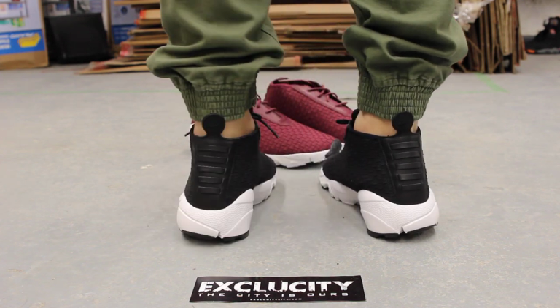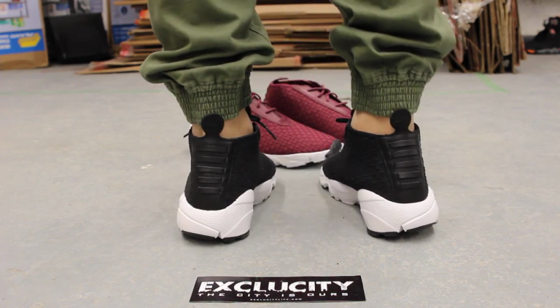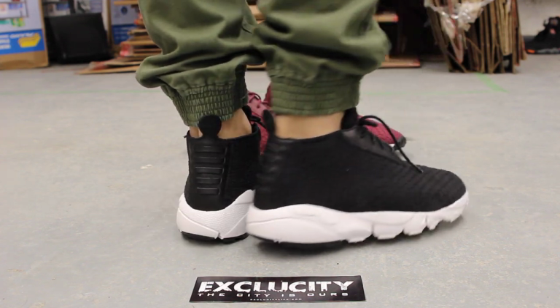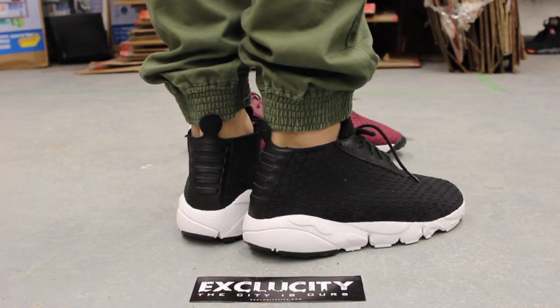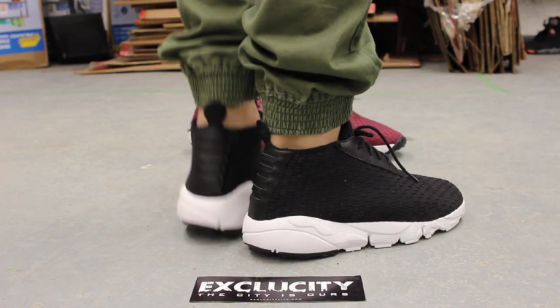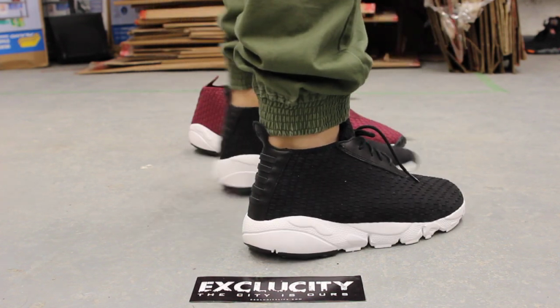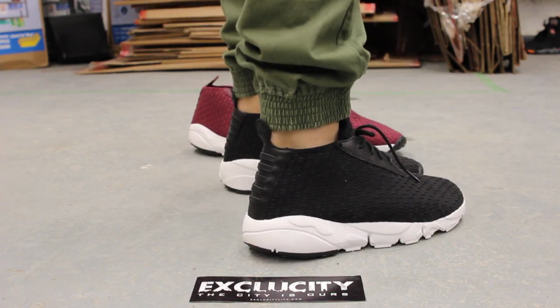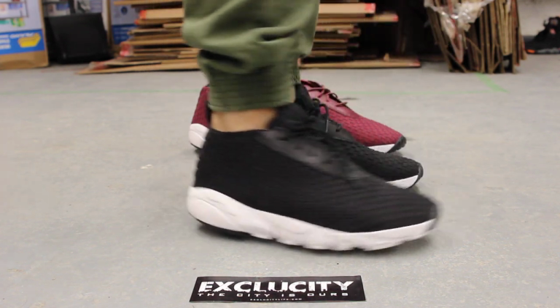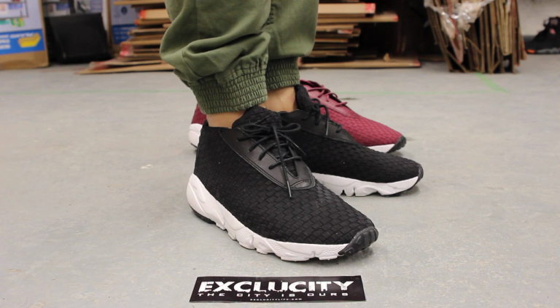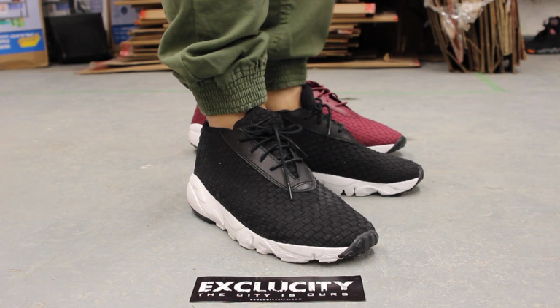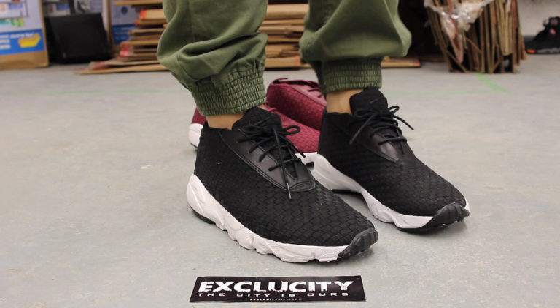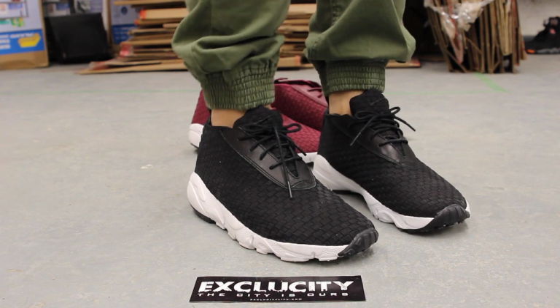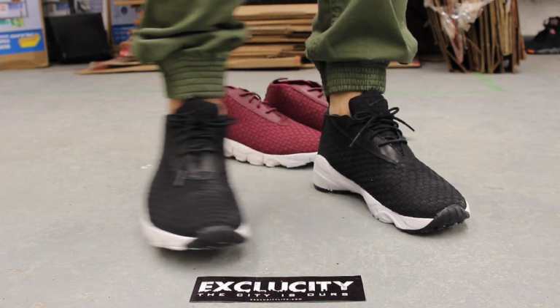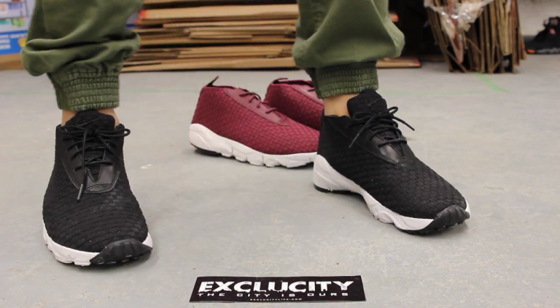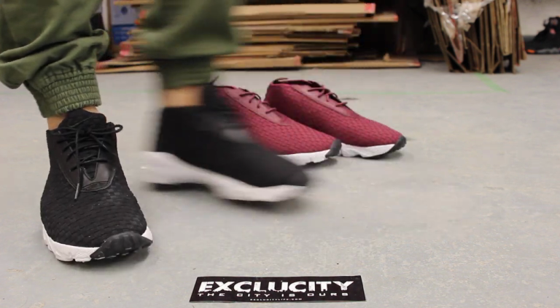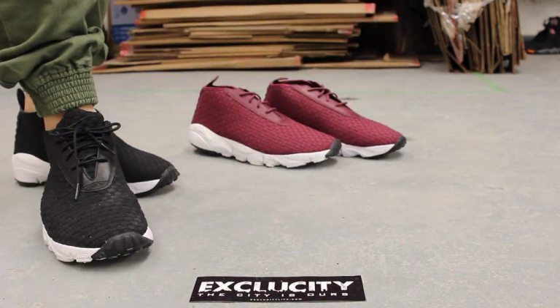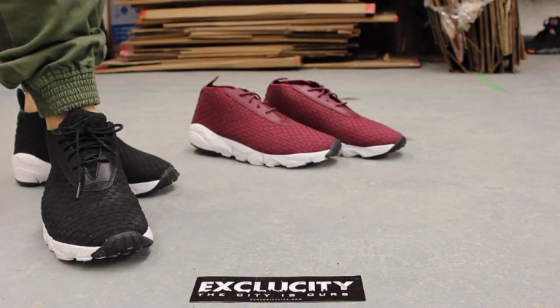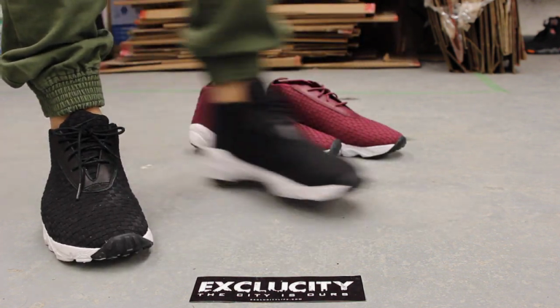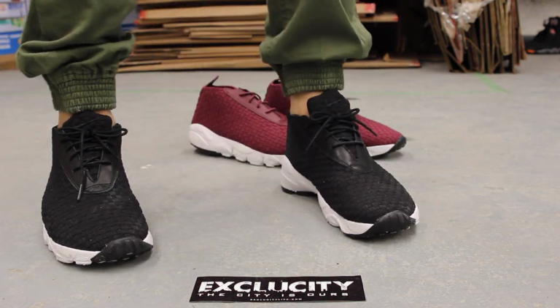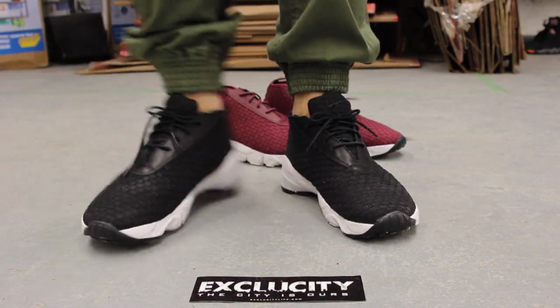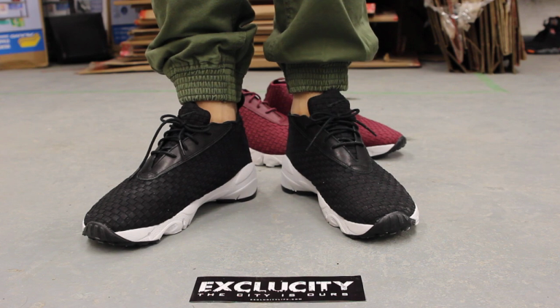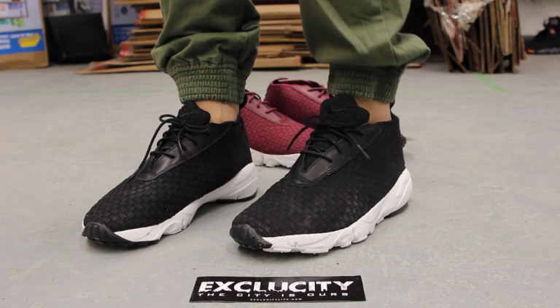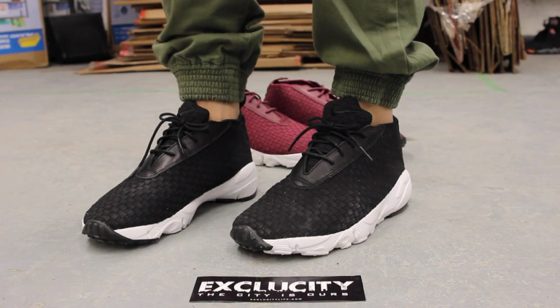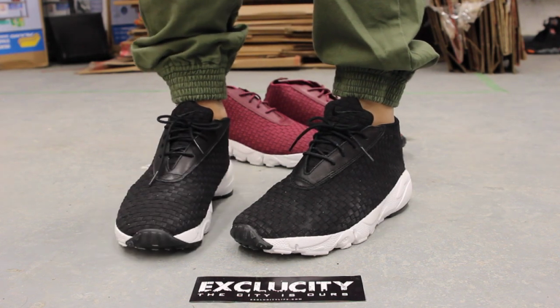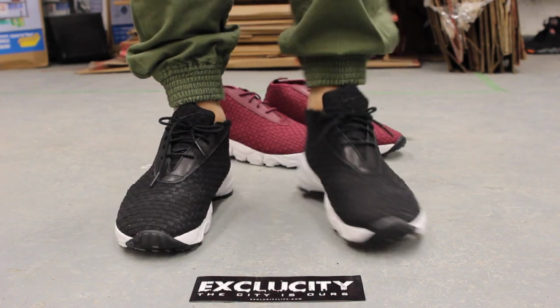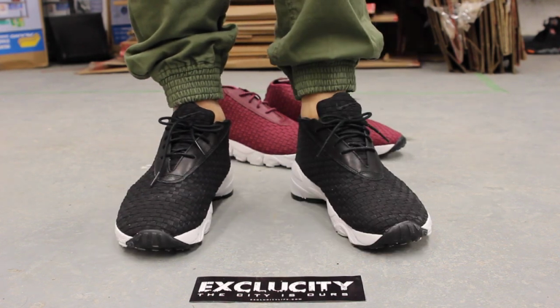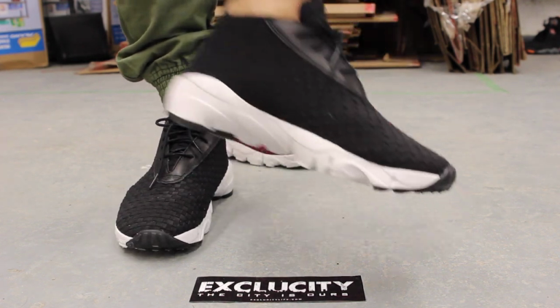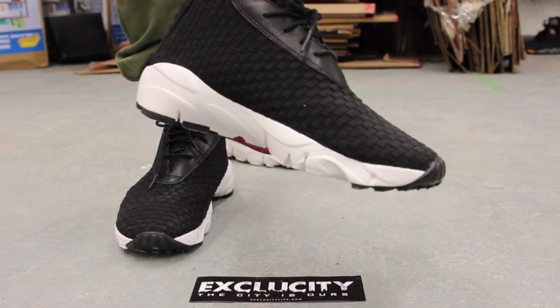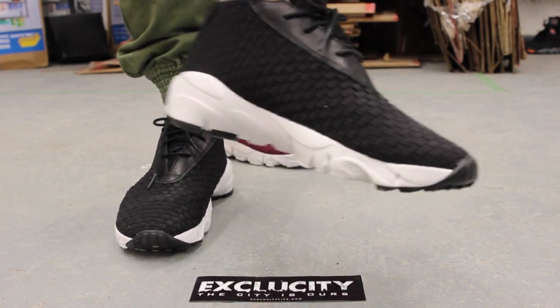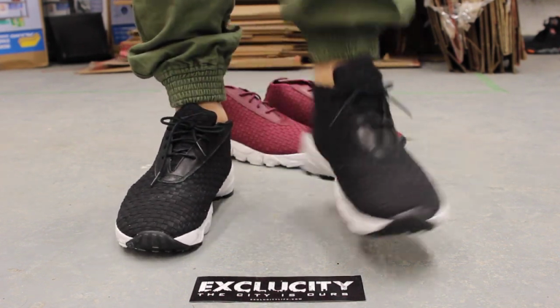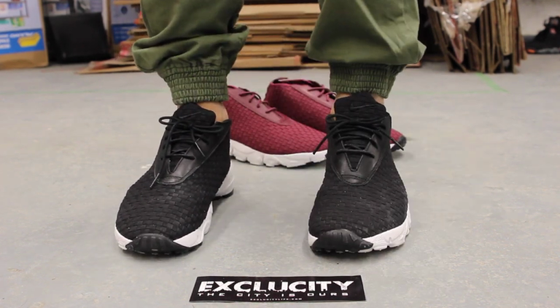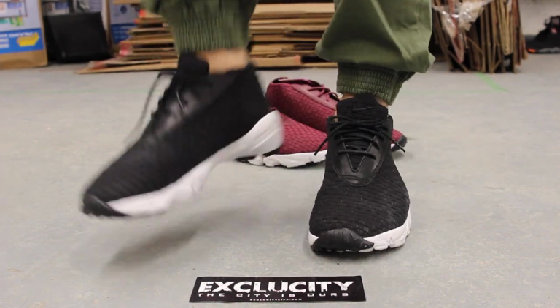We are filming in HD, so switch your settings to 1080p to get a better look at the shoe. You can also check out the maroon on-feet video as well if you haven't checked that out first. This is what the Footscape Desert Chukas look like on feet.